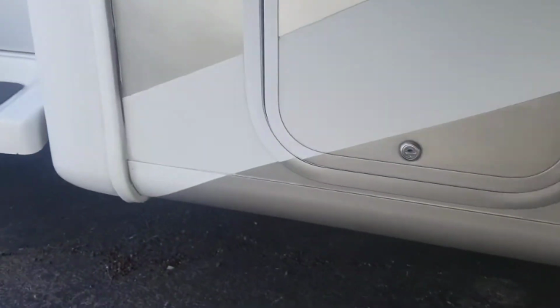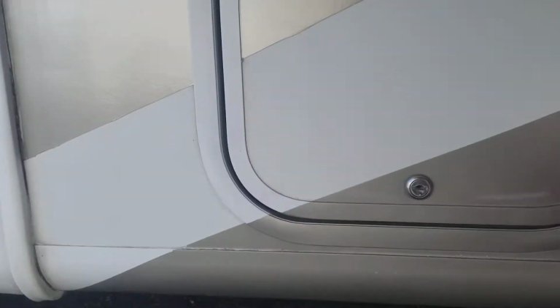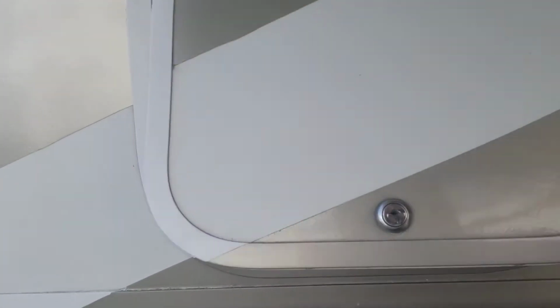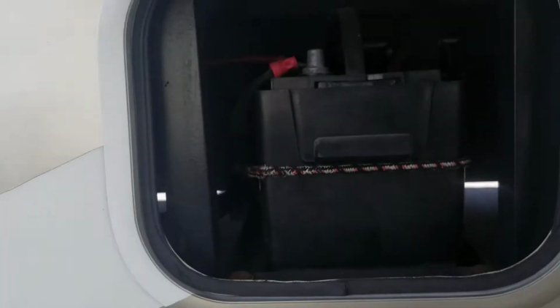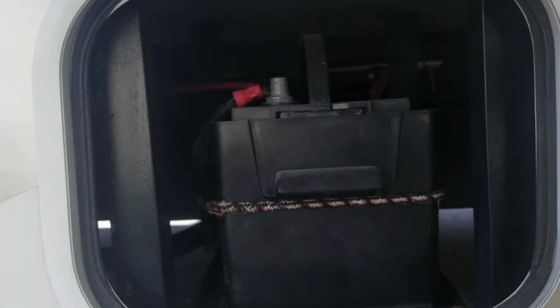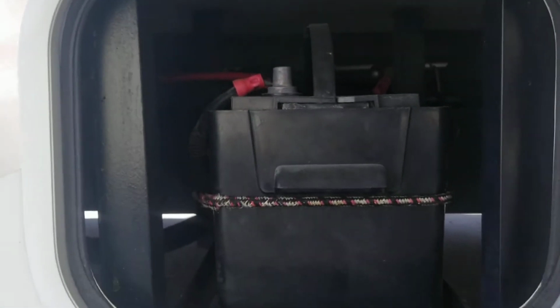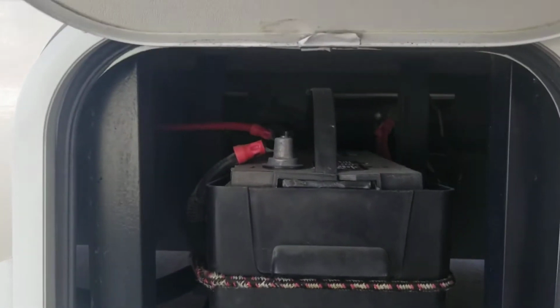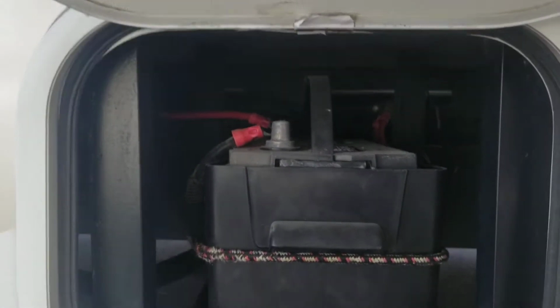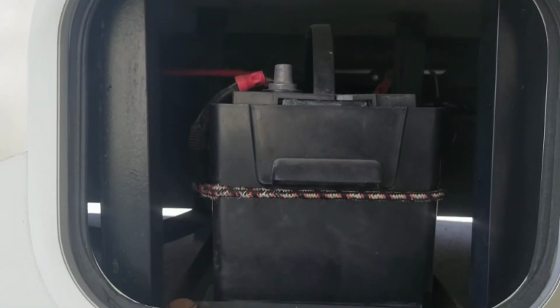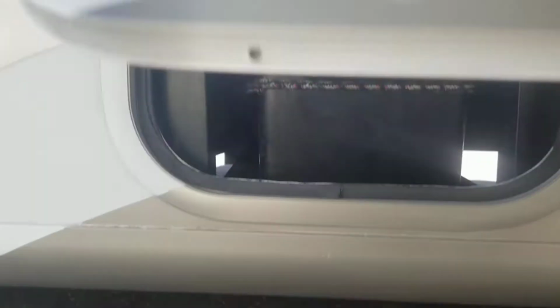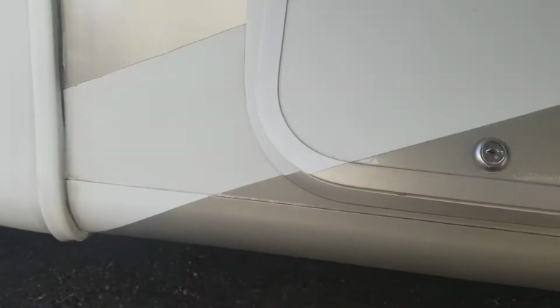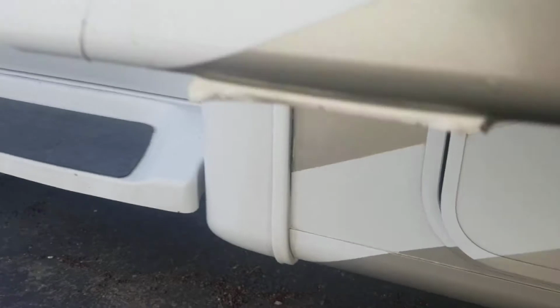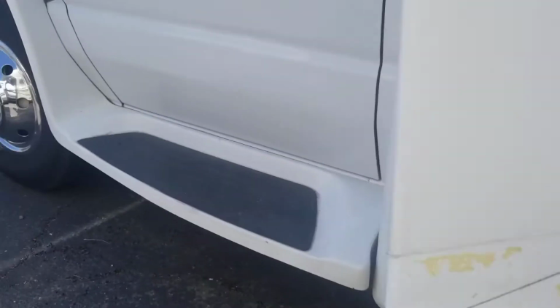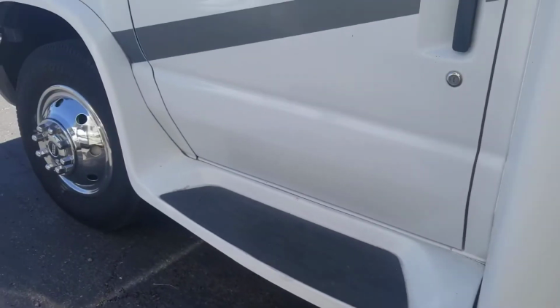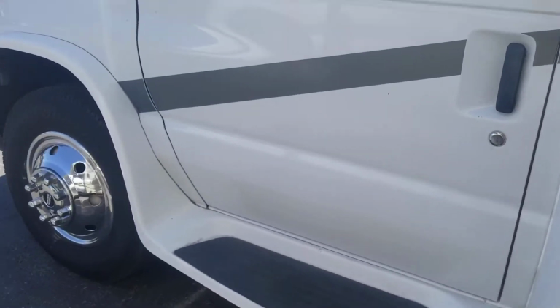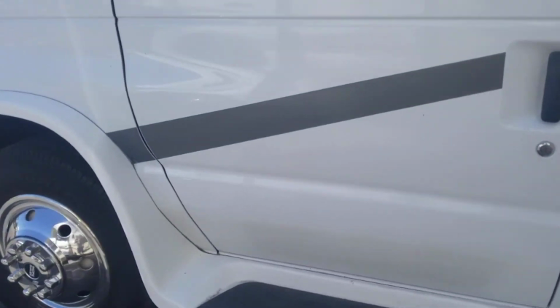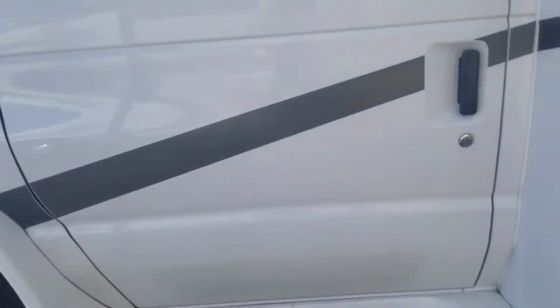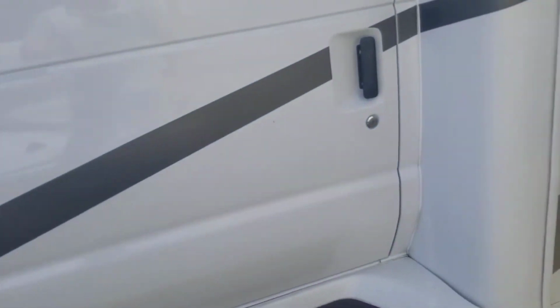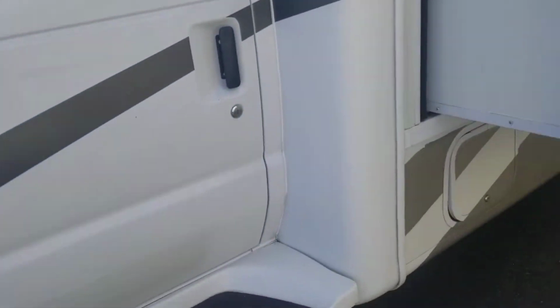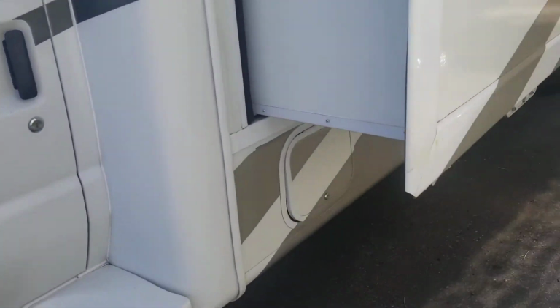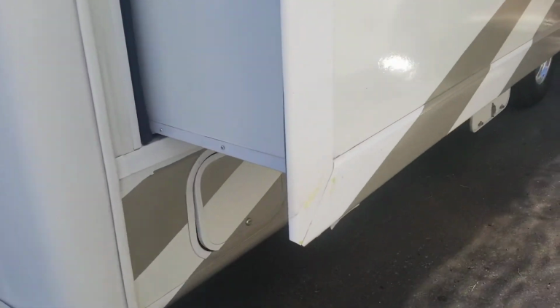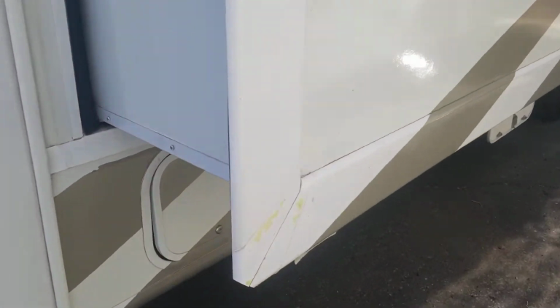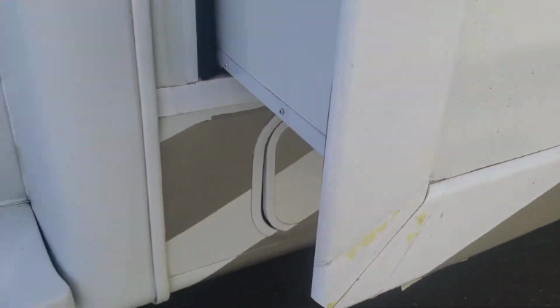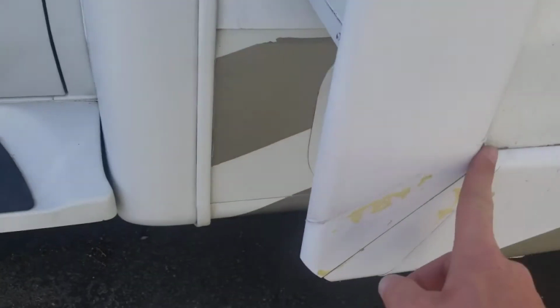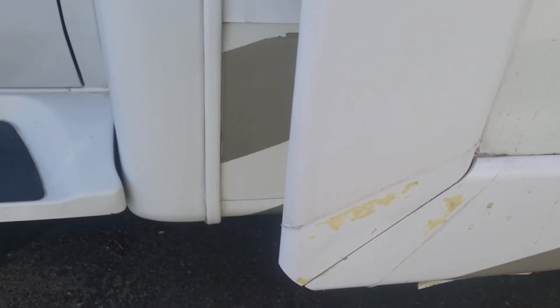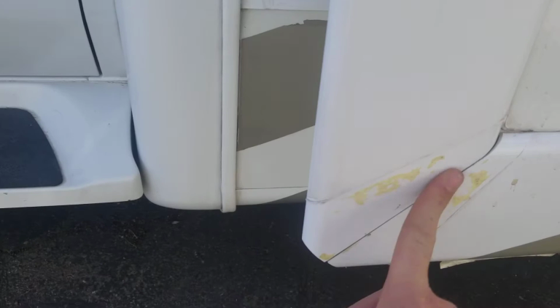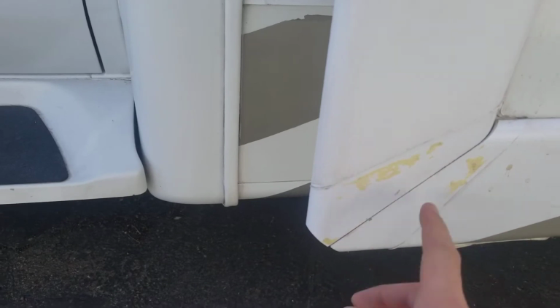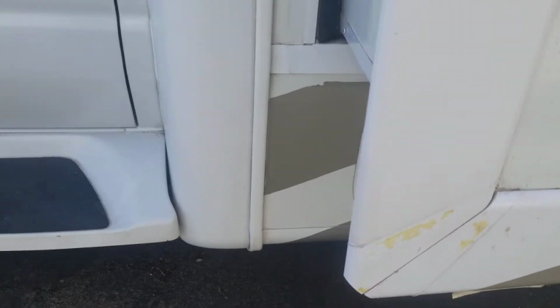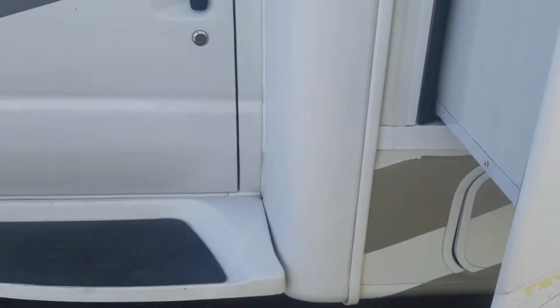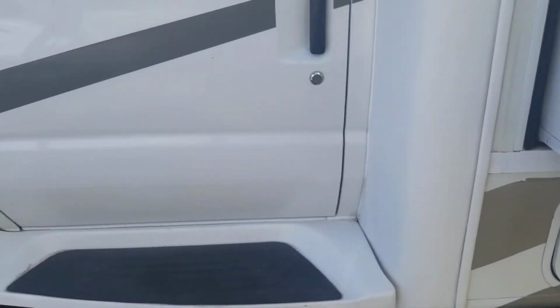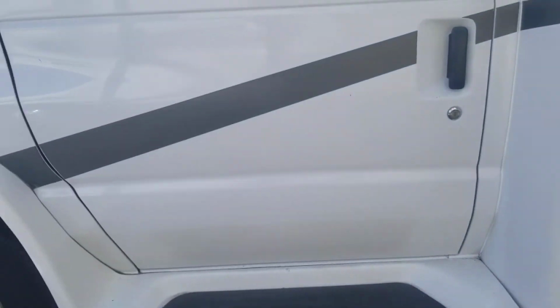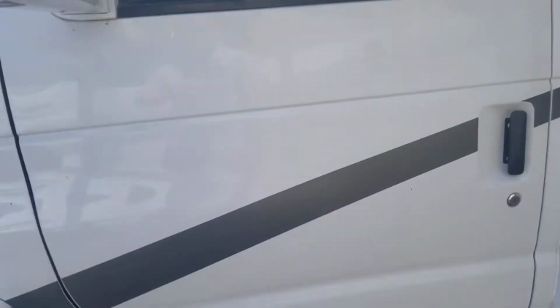Propane tank at 12.2 gallons, and there's just a small little storage right there. And then finally your battery compartment.